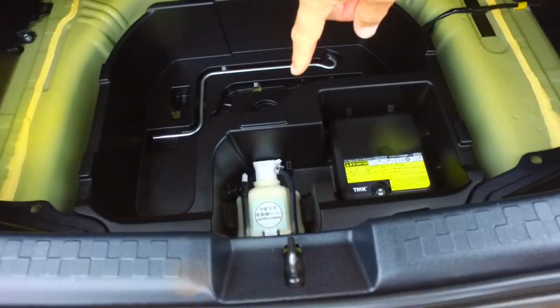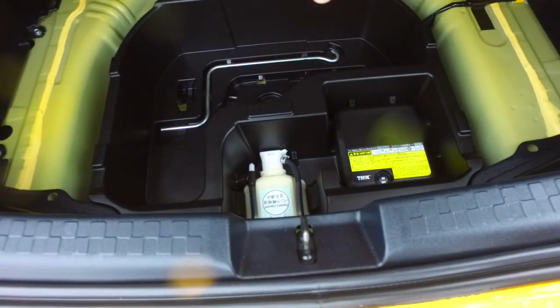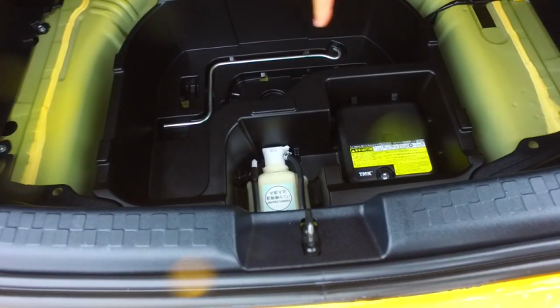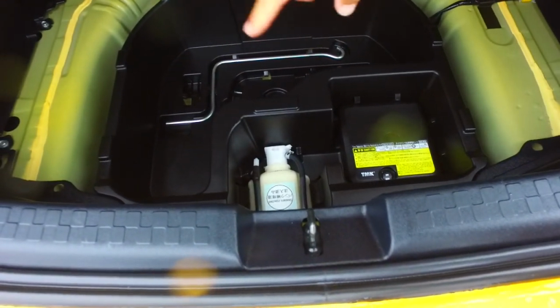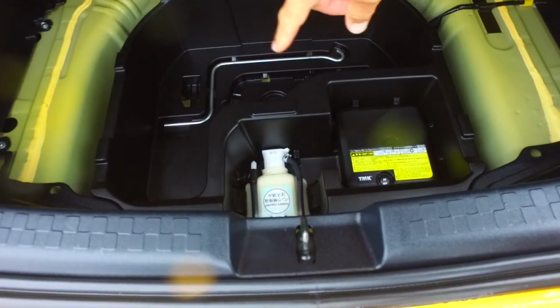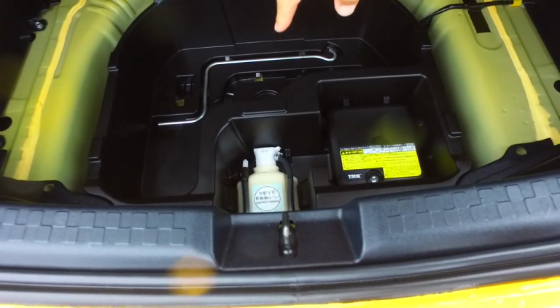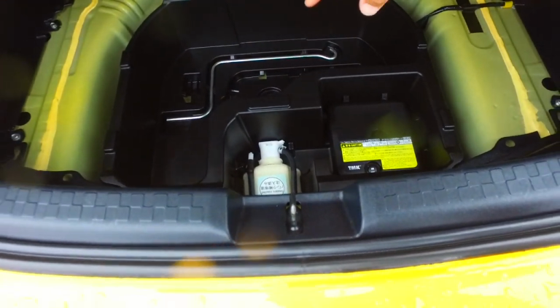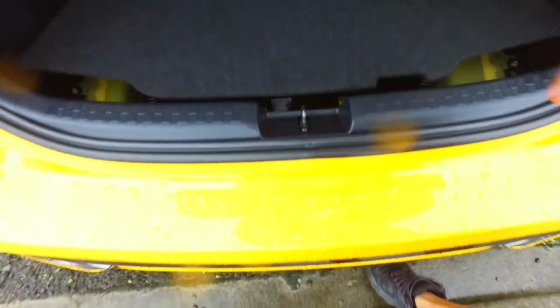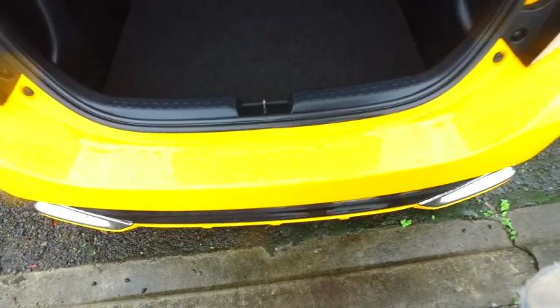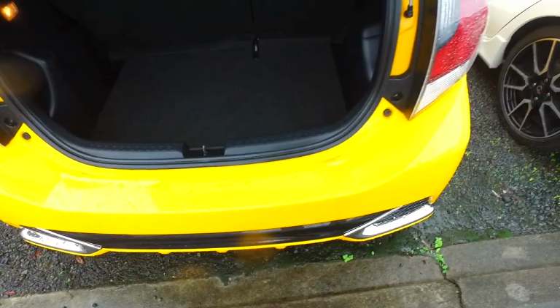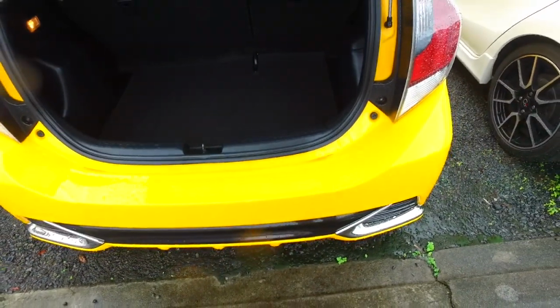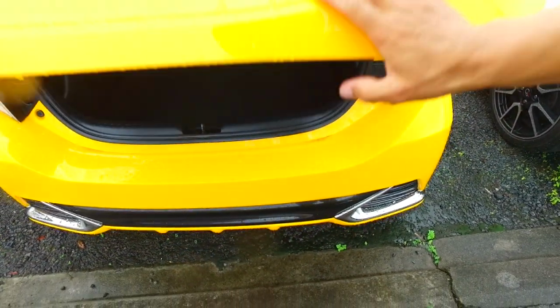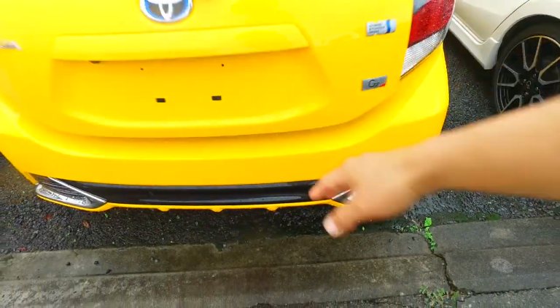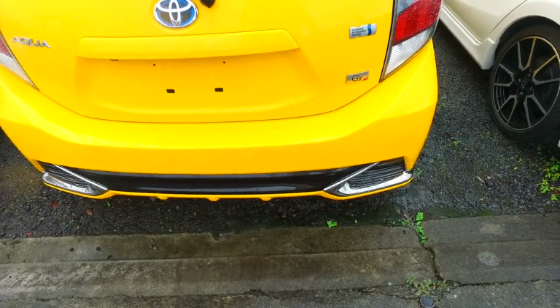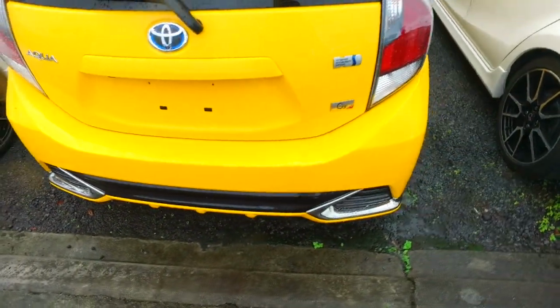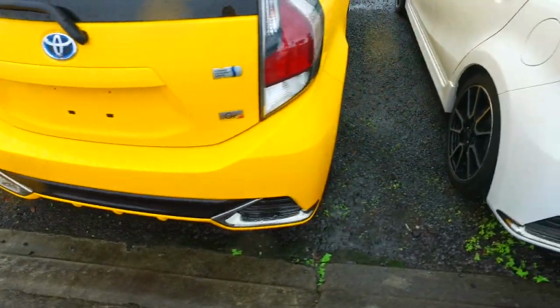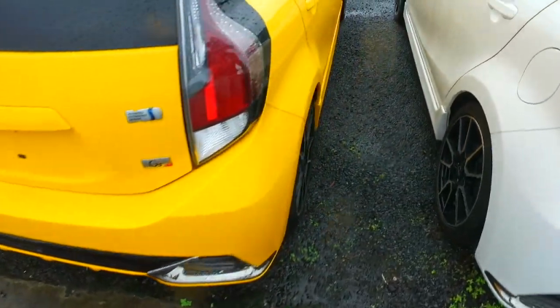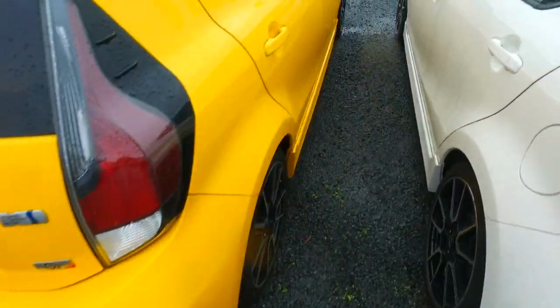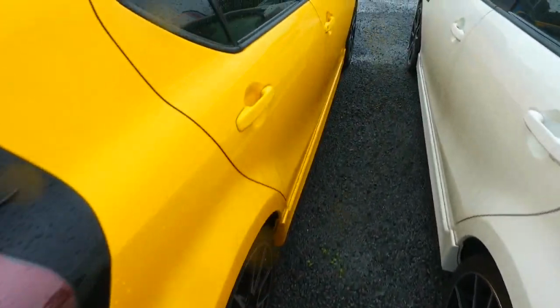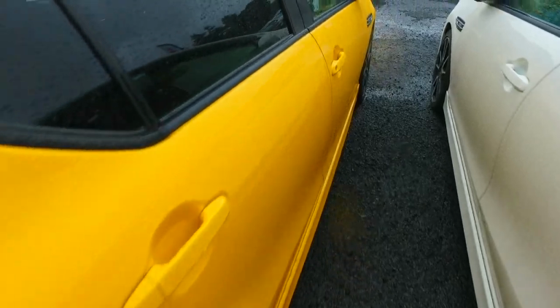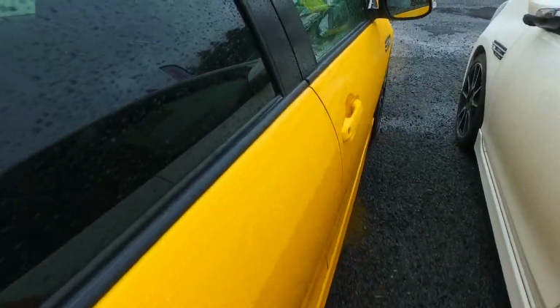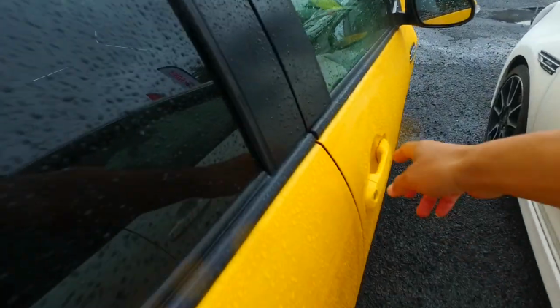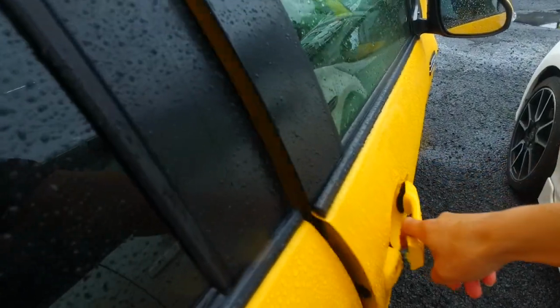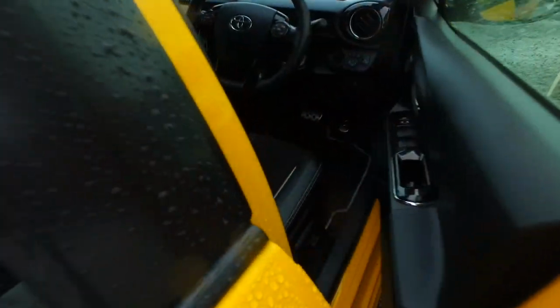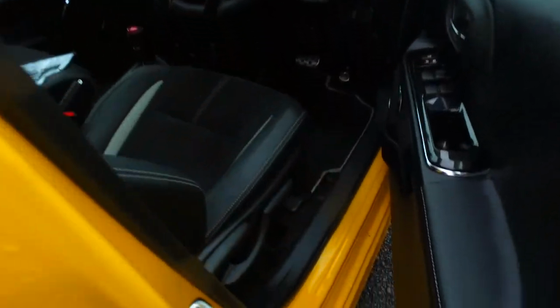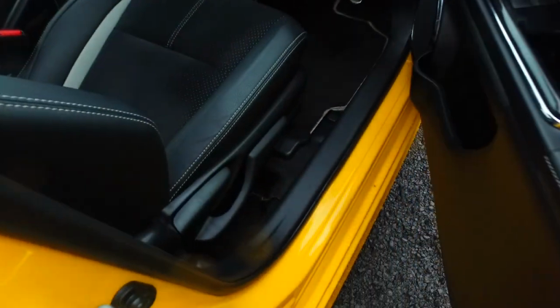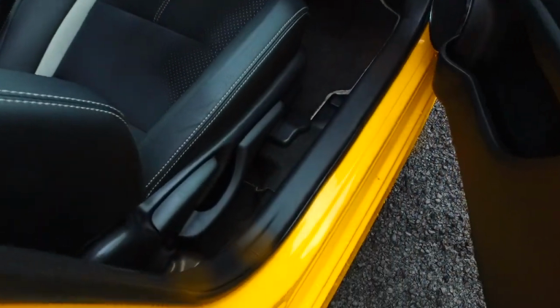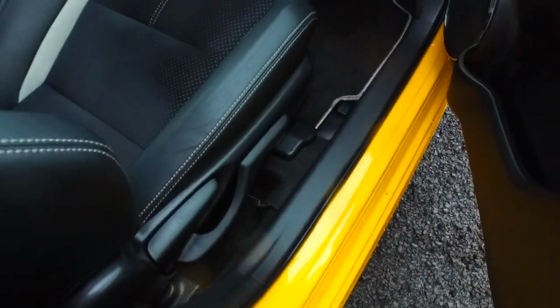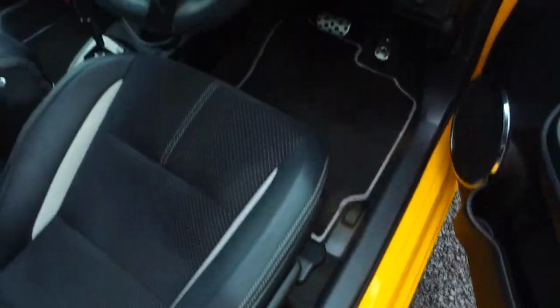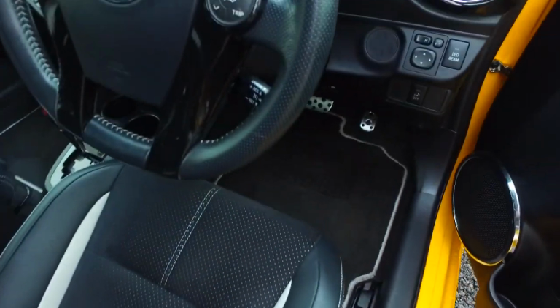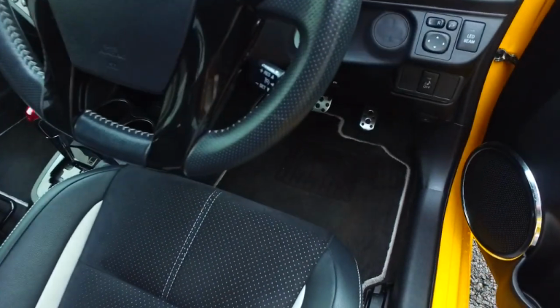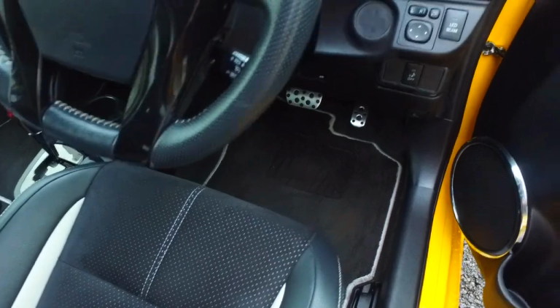You don't have spare tyres in a lot of these cars — you've got the re-inflation kits instead. There's a reversing camera on this one. You've got a second lever there for height adjustment, and cruise control on this one as well.